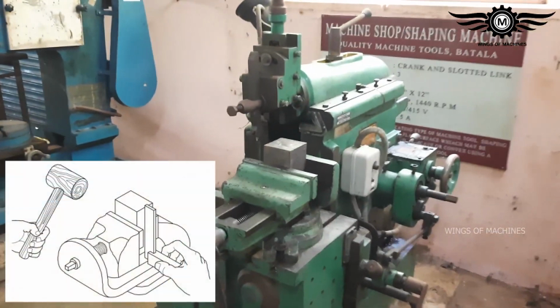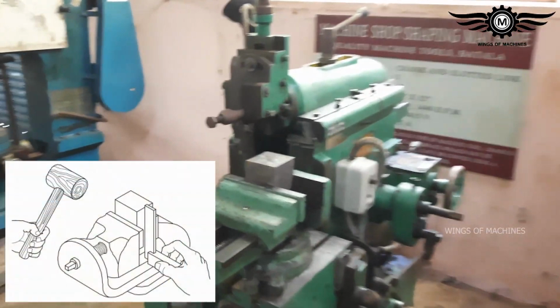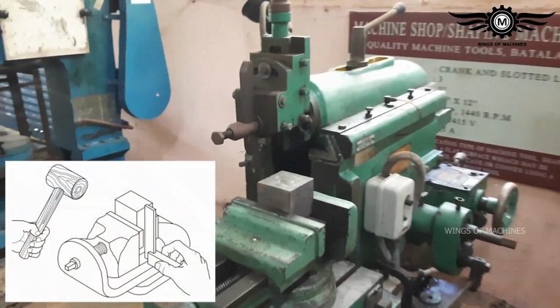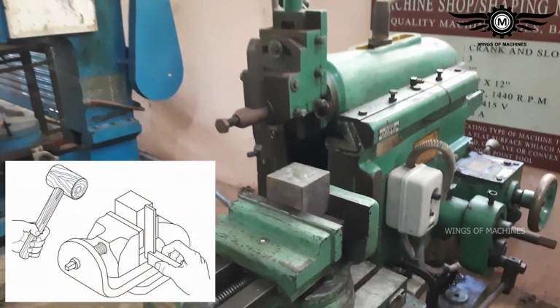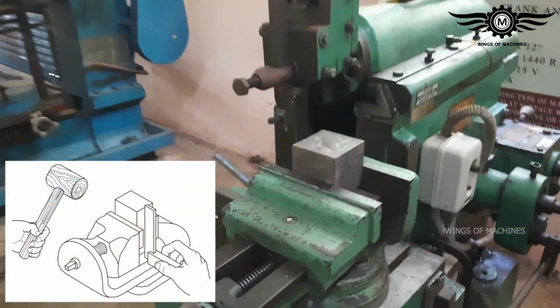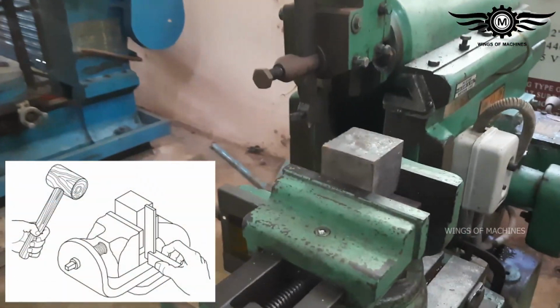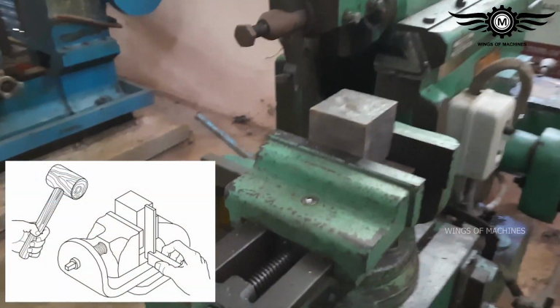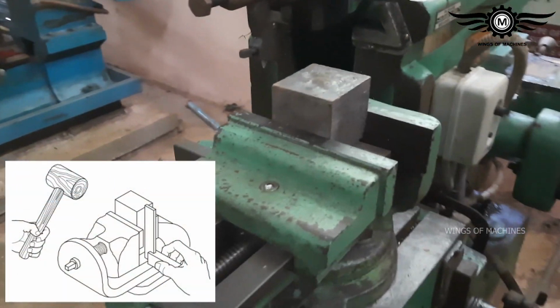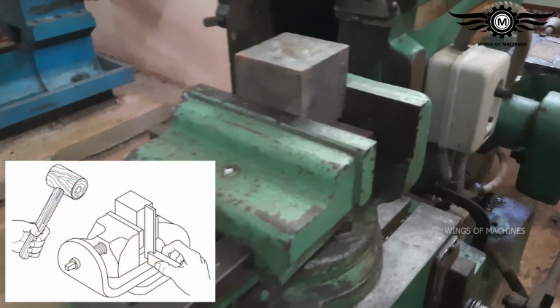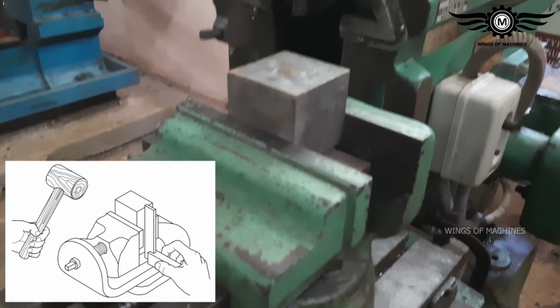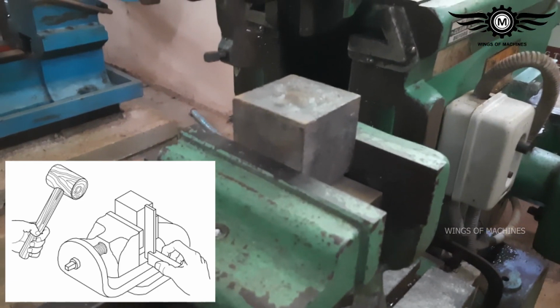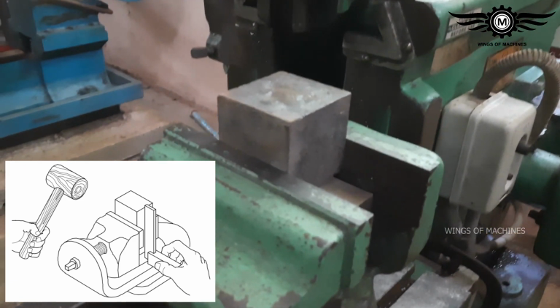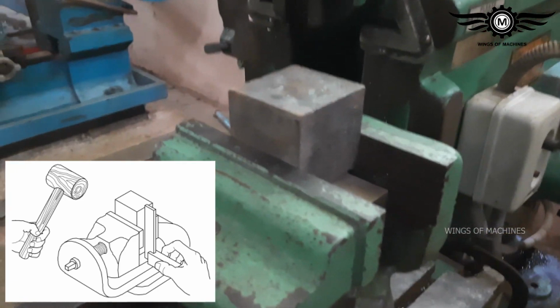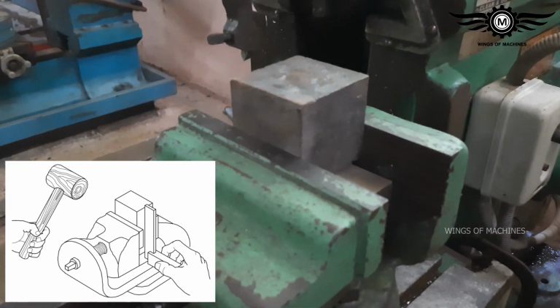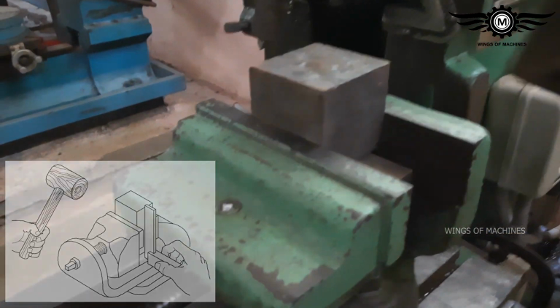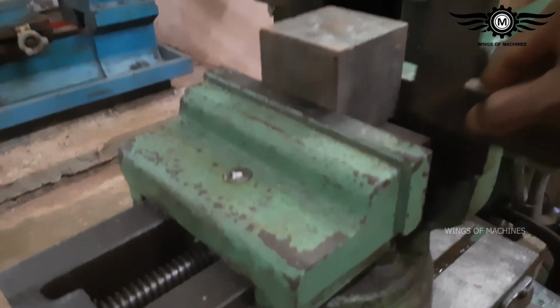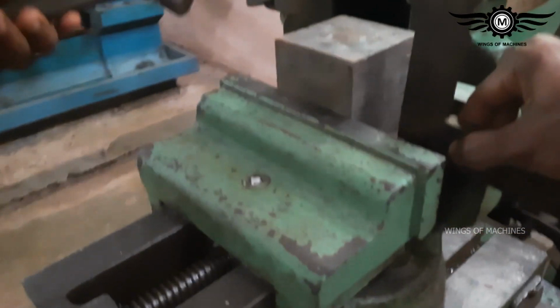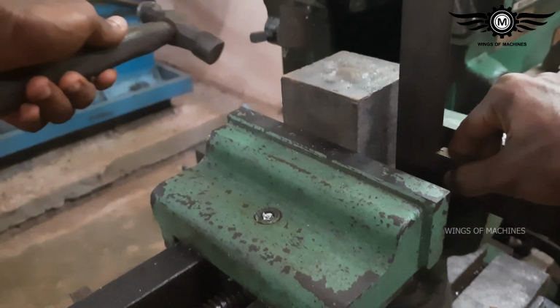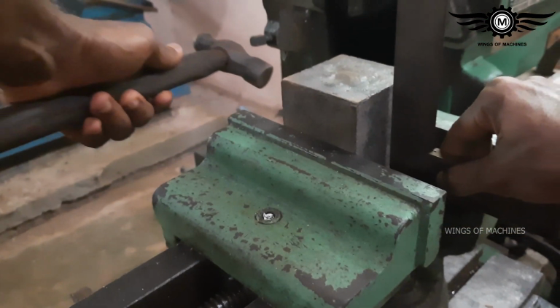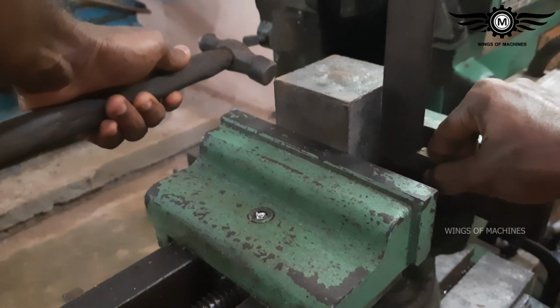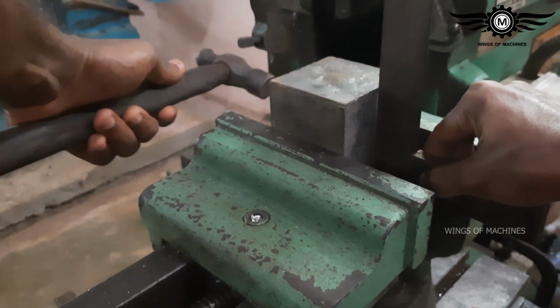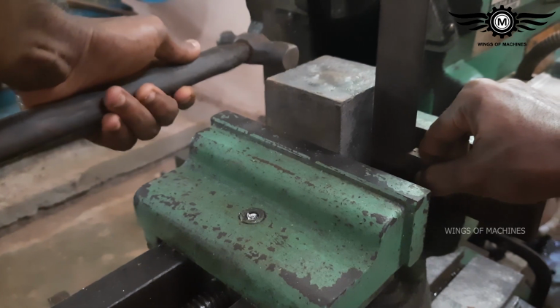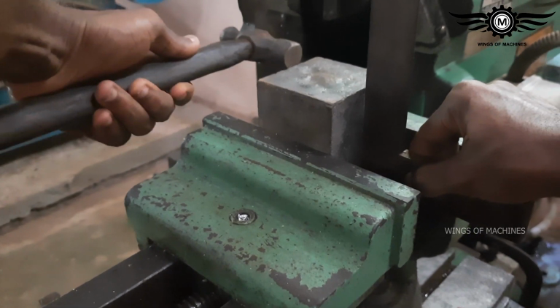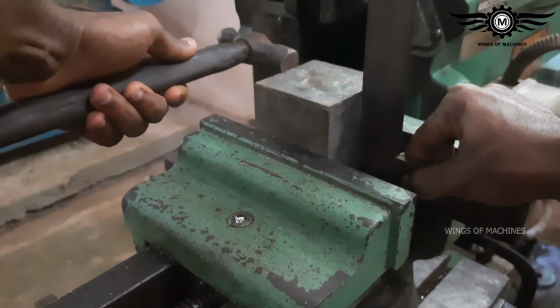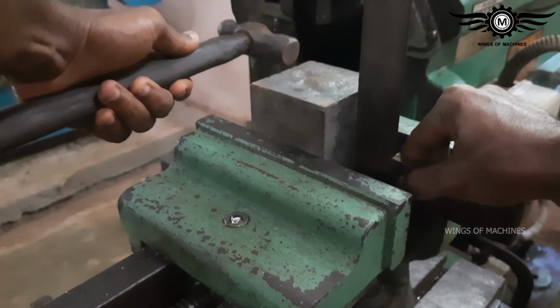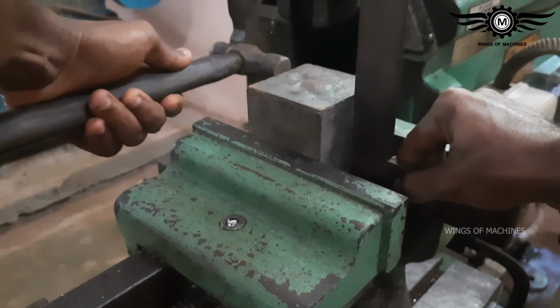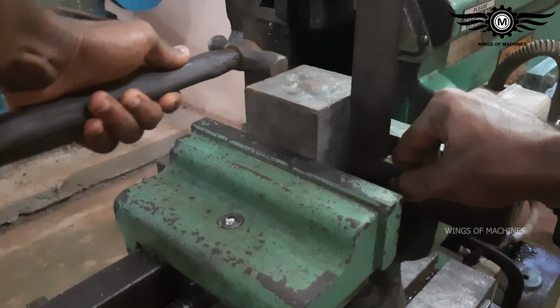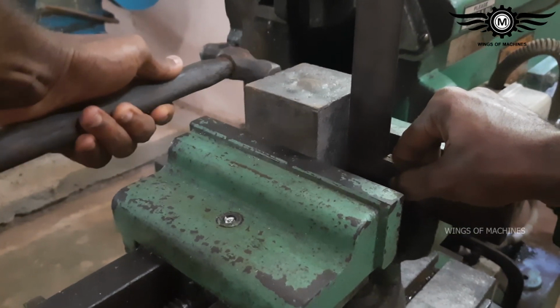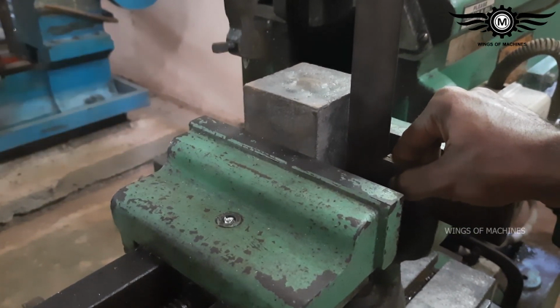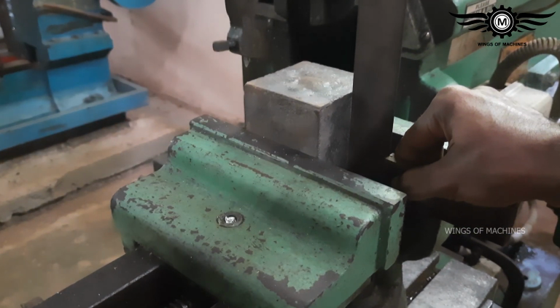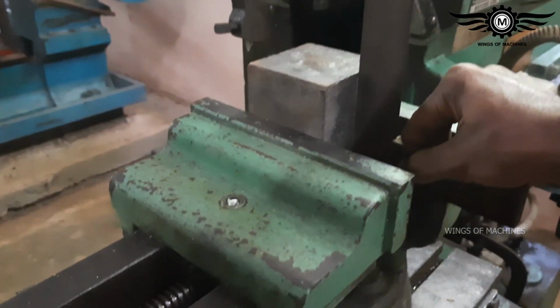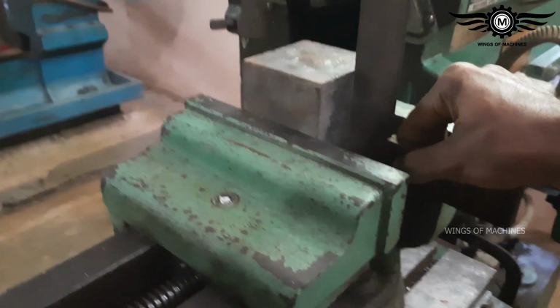By putting the Tri-Square underneath on the other side, you can check the squareness. On both sides, the squareness can be observed by the gap between the blade and the workpiece.